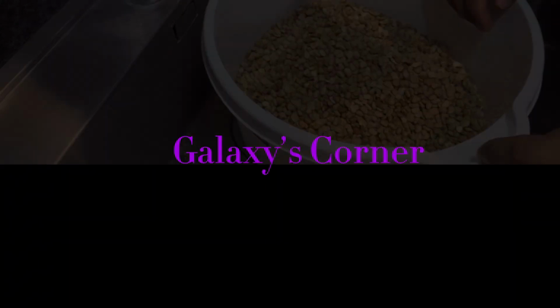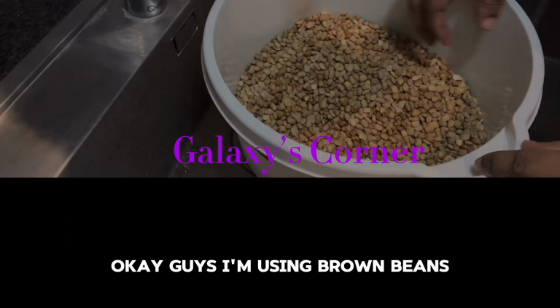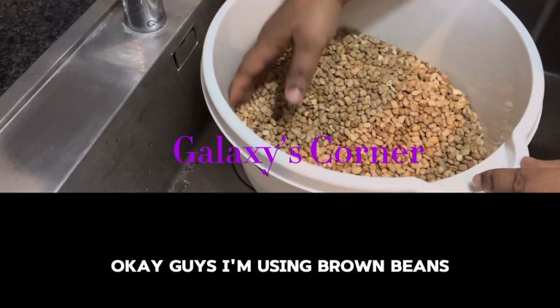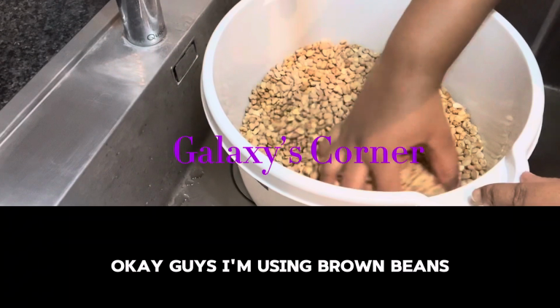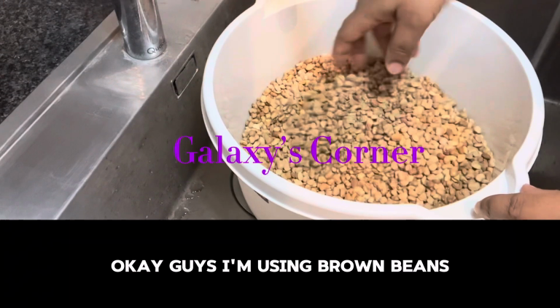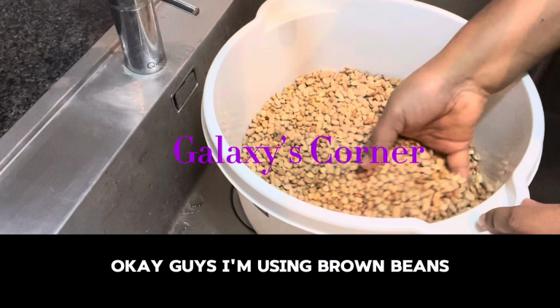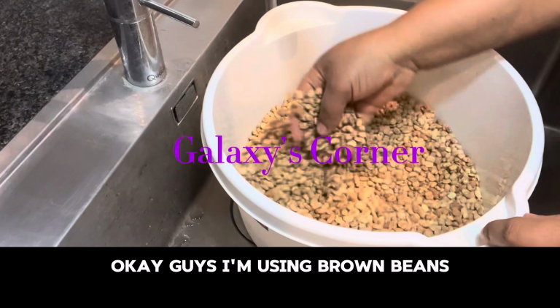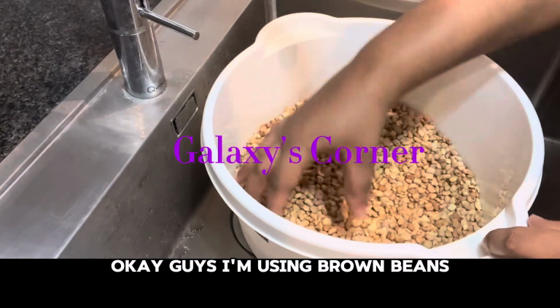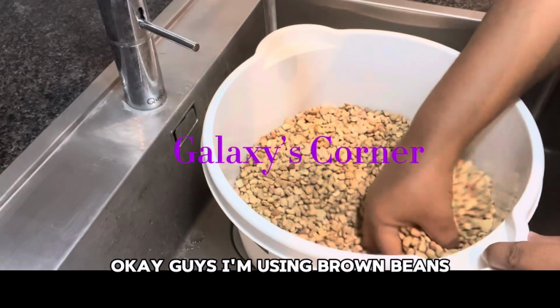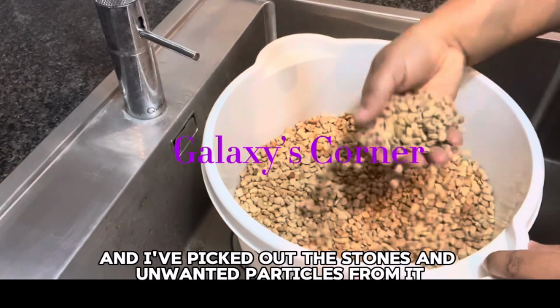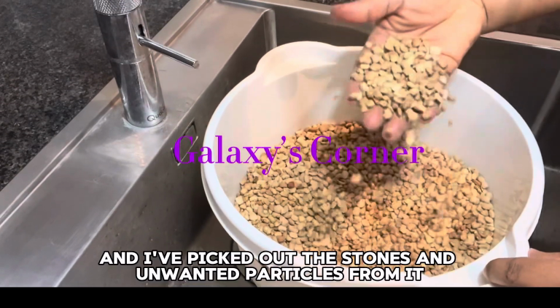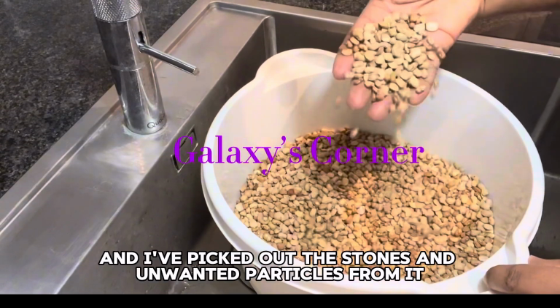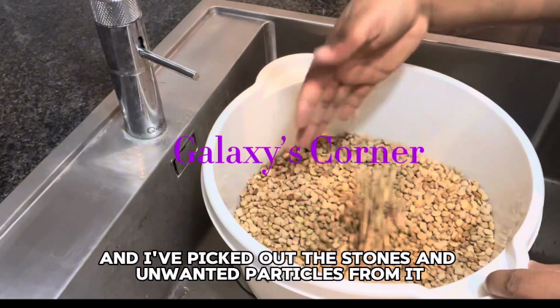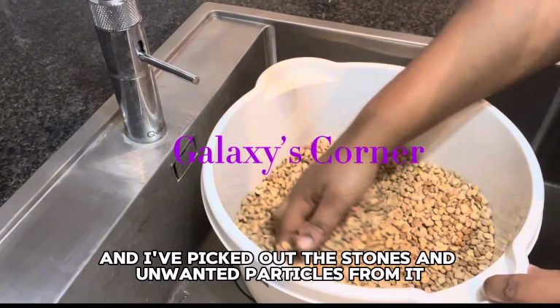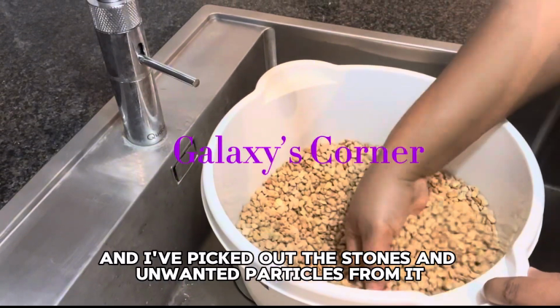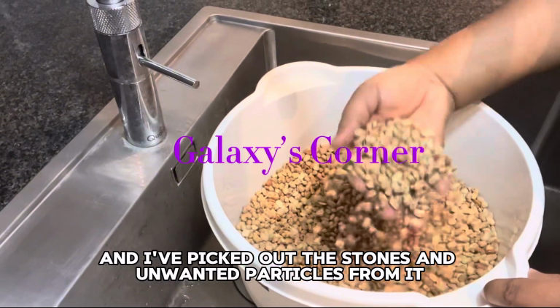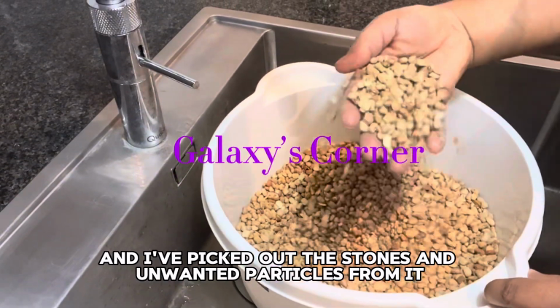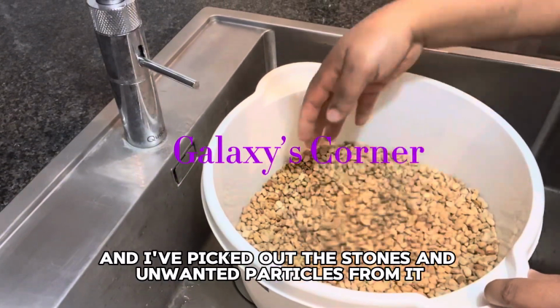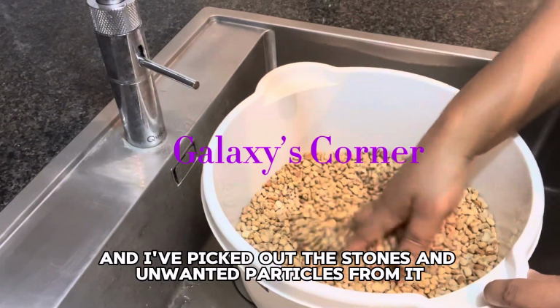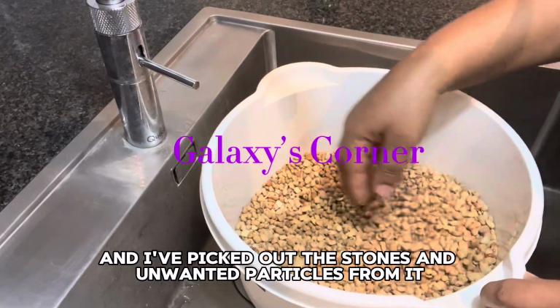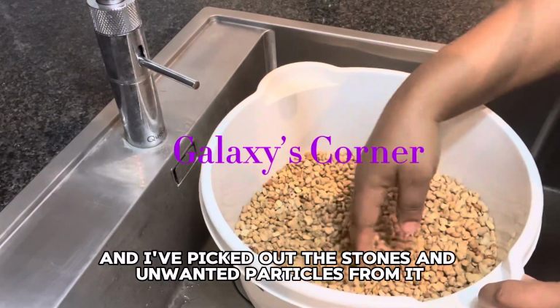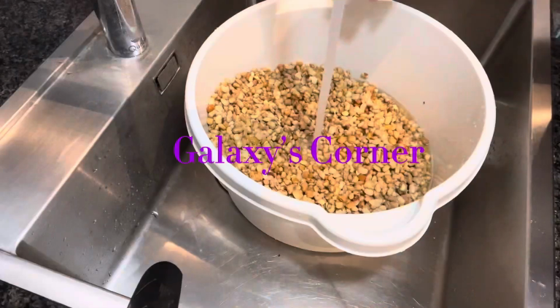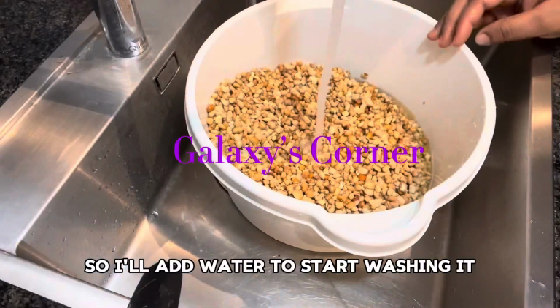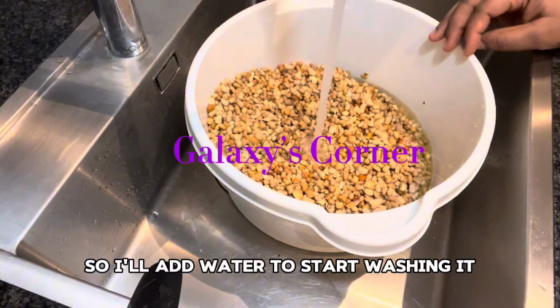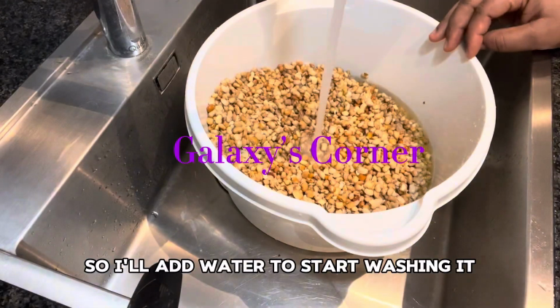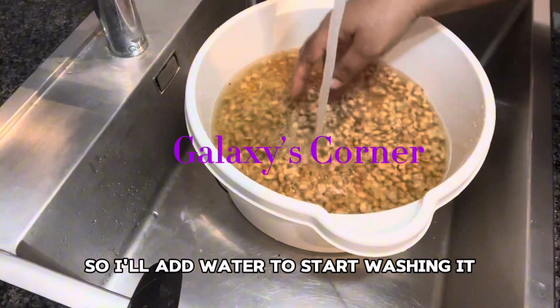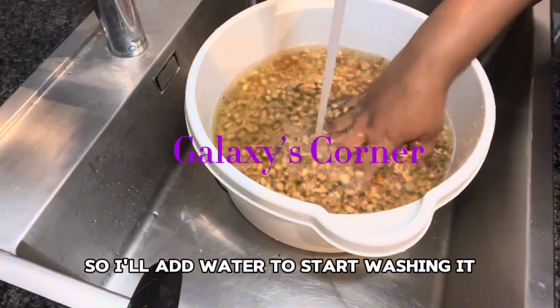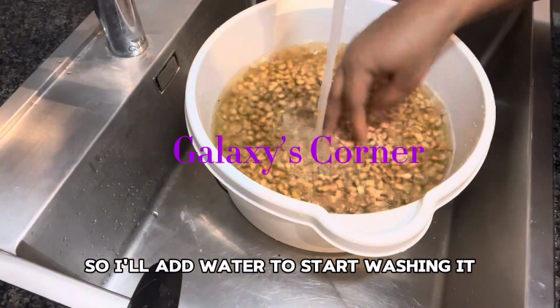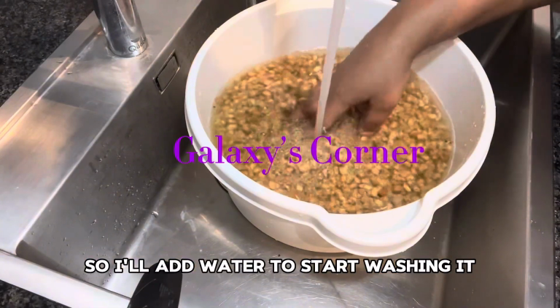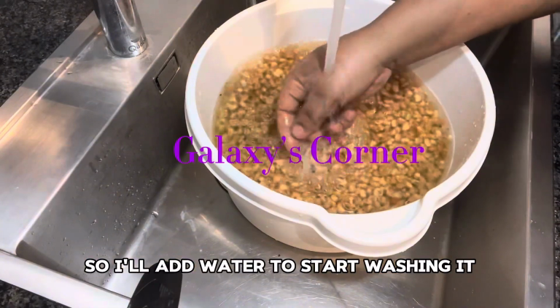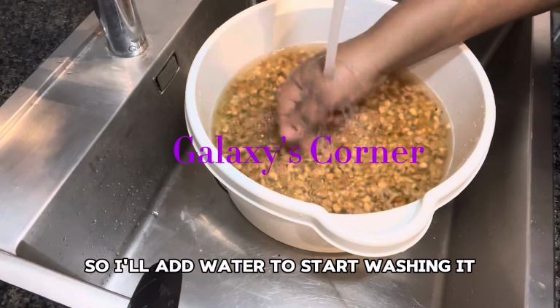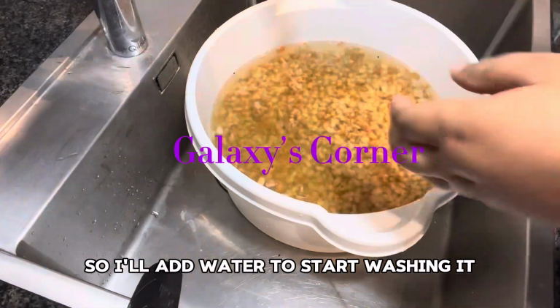Okay guys, I'm using brown beans and I've picked out the stones and unwanted particles from it, so I'll add water to start washing it.